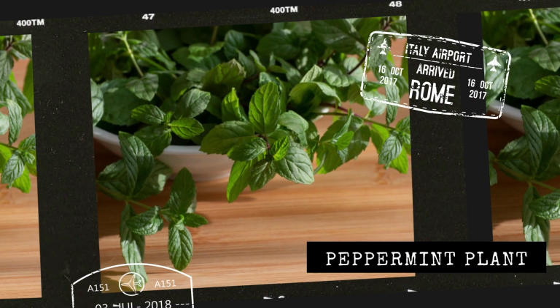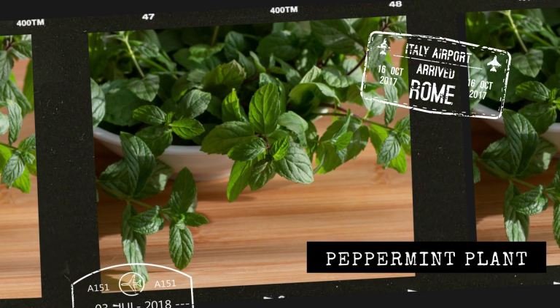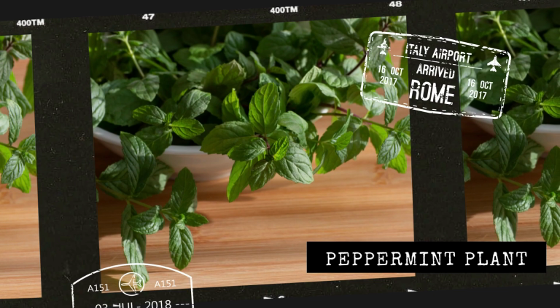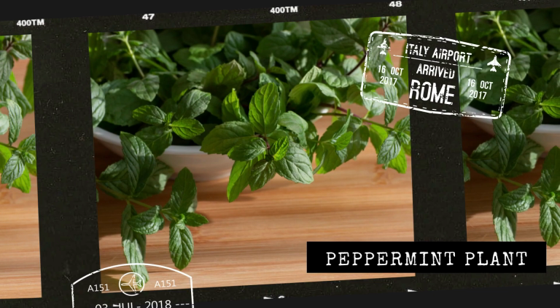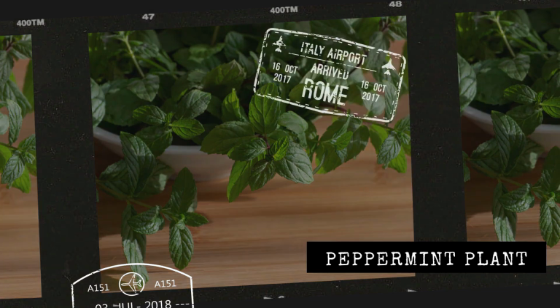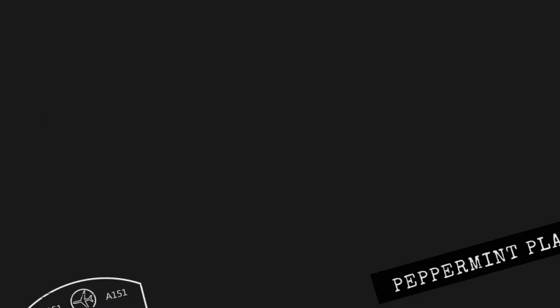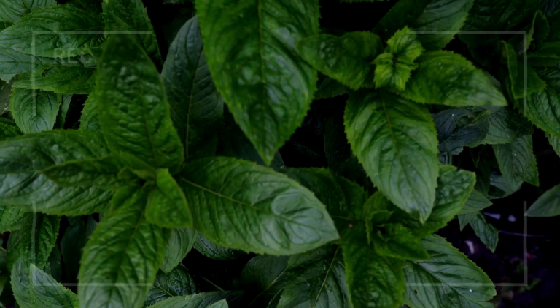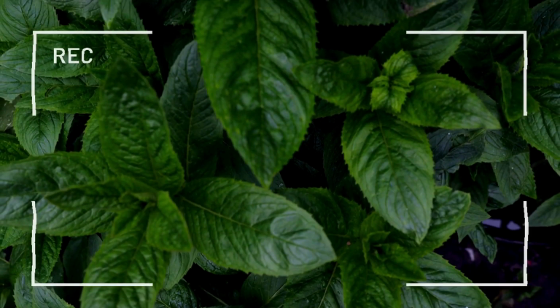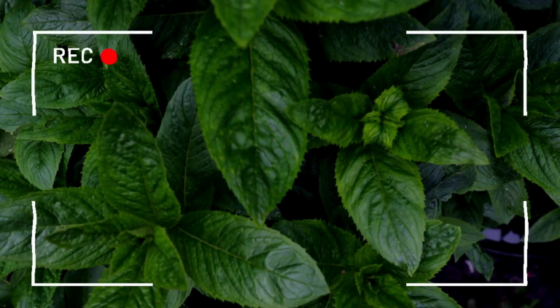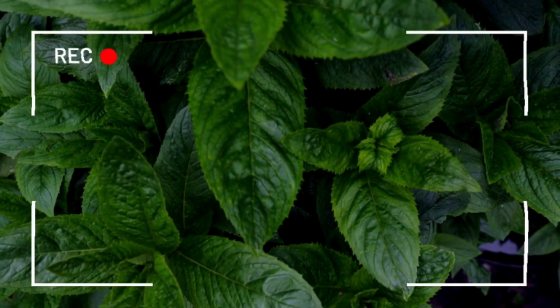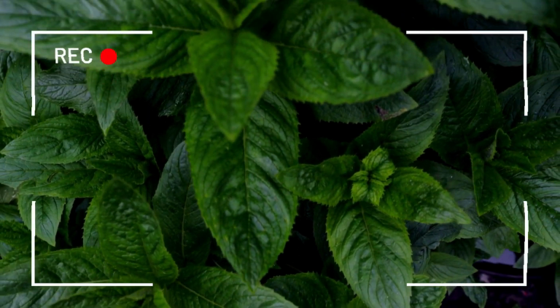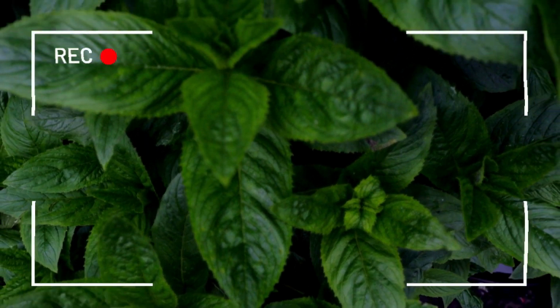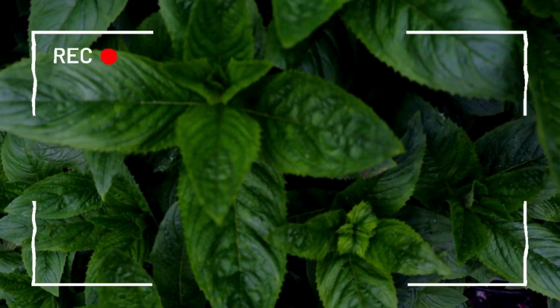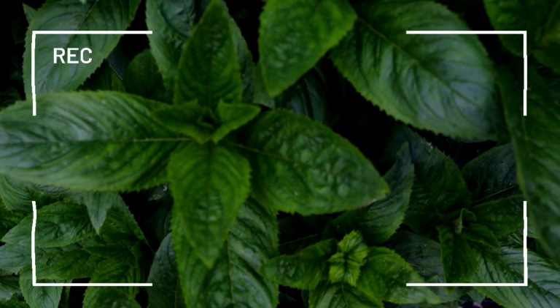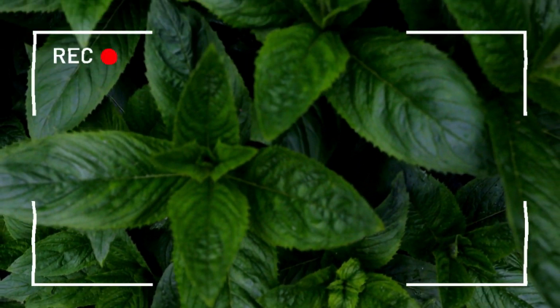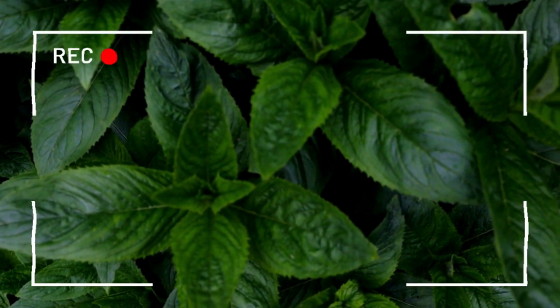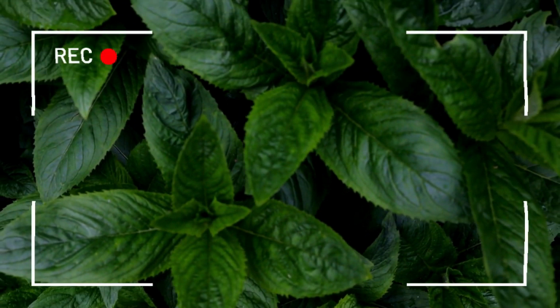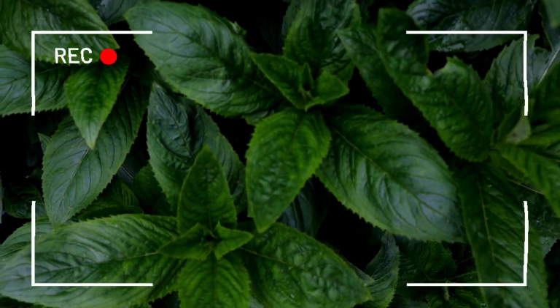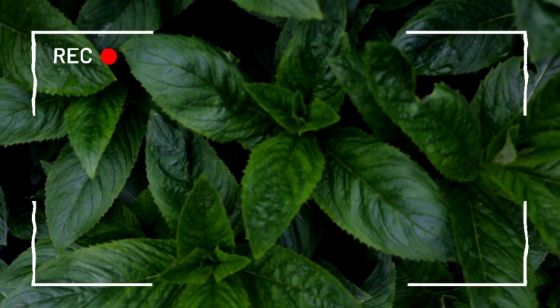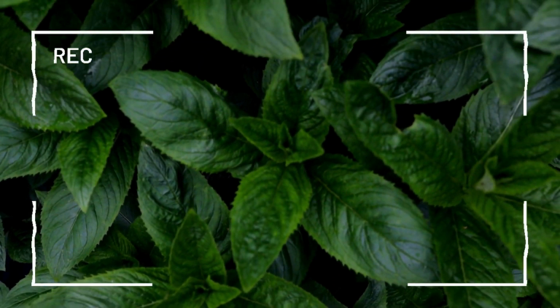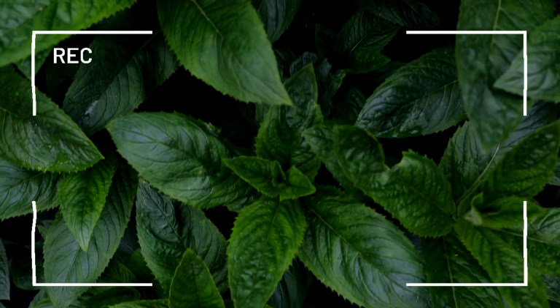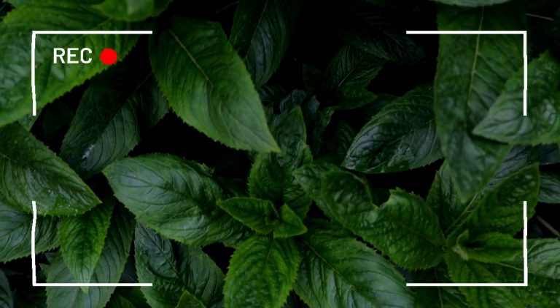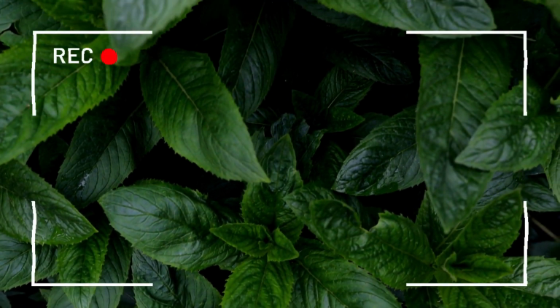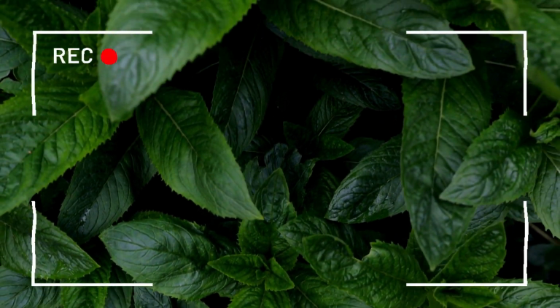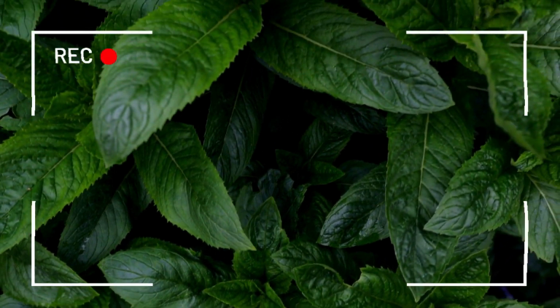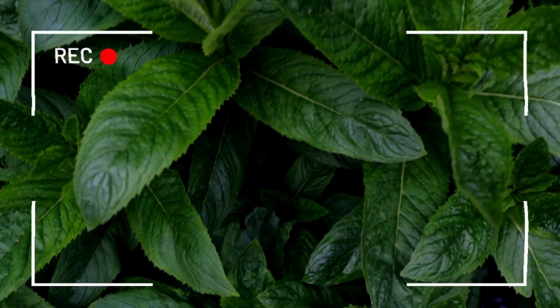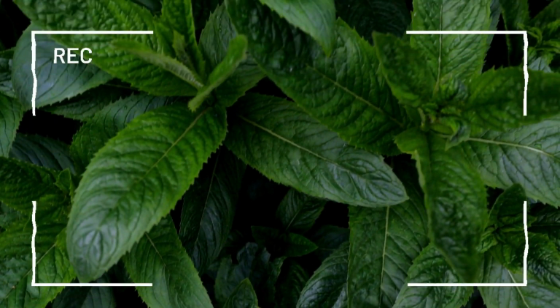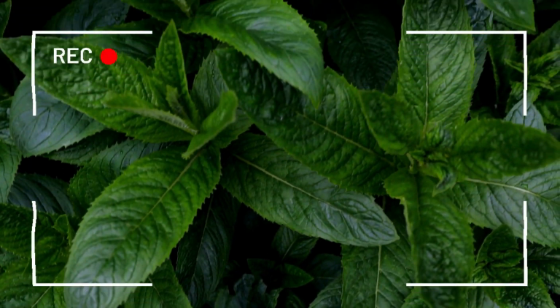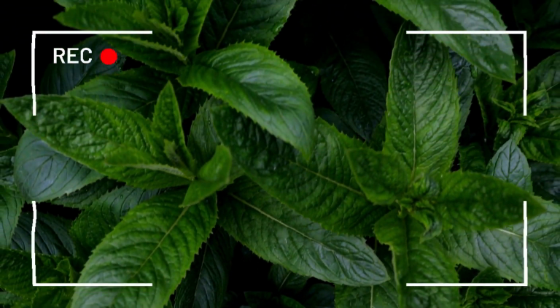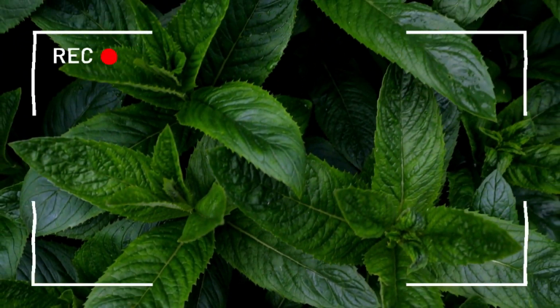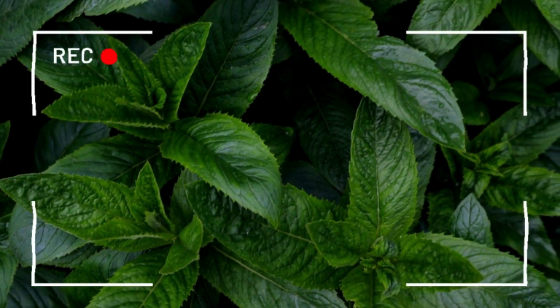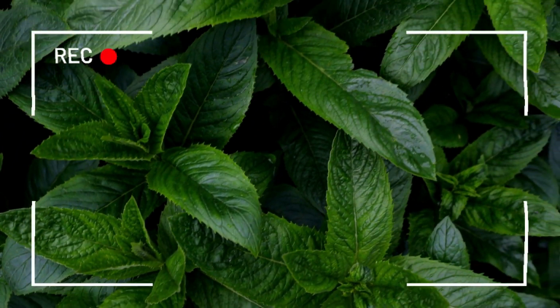Number three: the peppermint plant. This plant has a cooling effect that can help relieve symptoms of cold and flu. Its leaves also contain antibacterial properties.